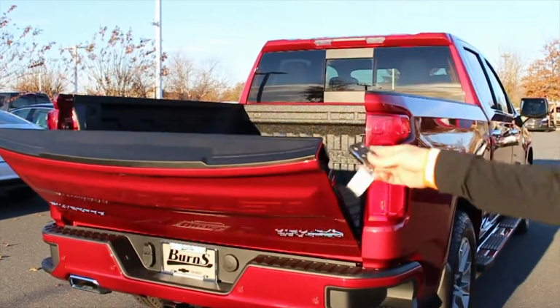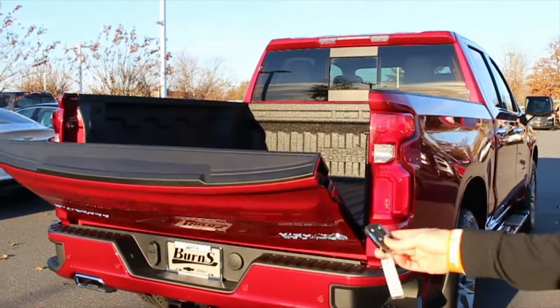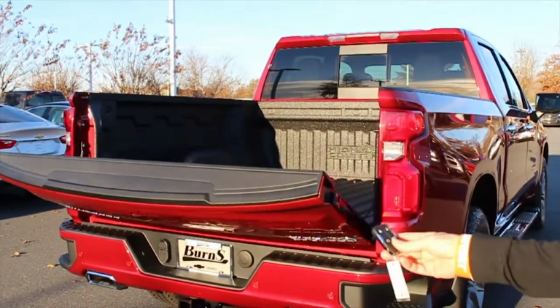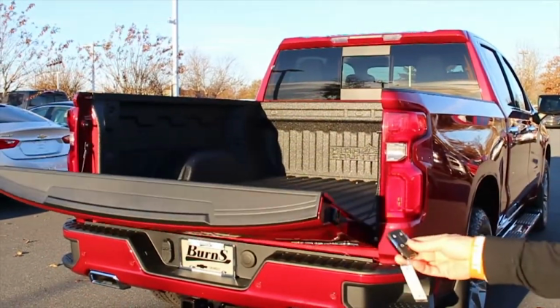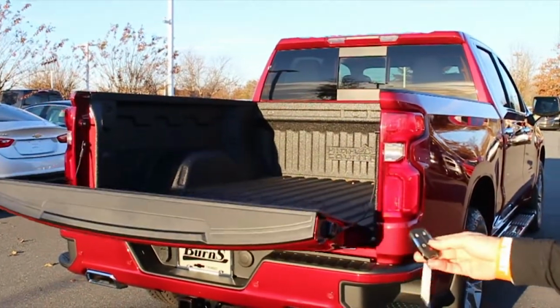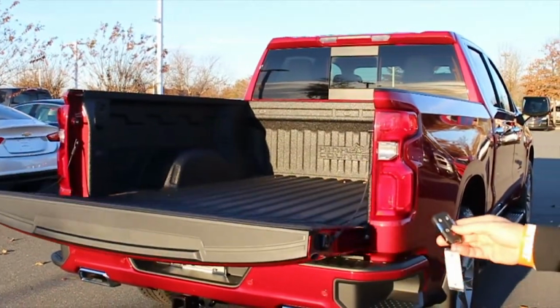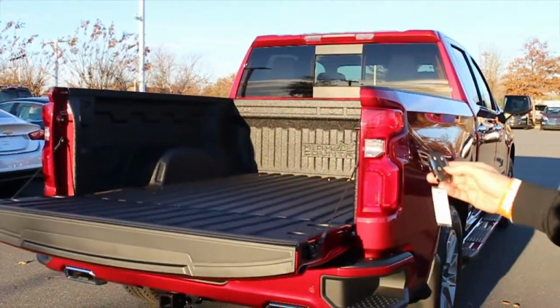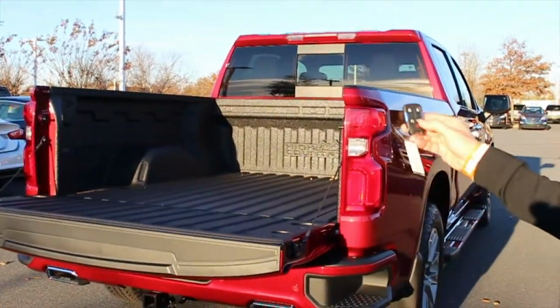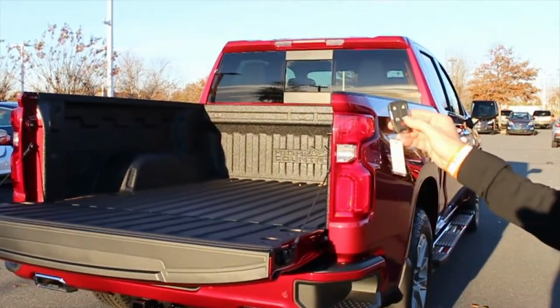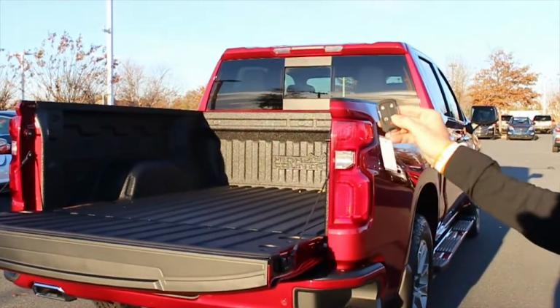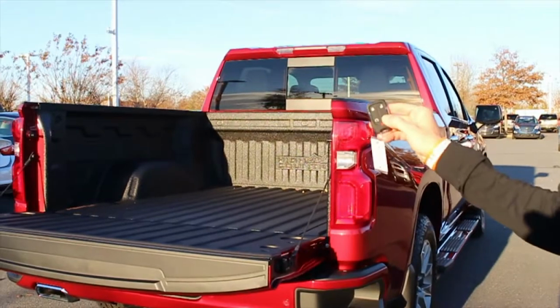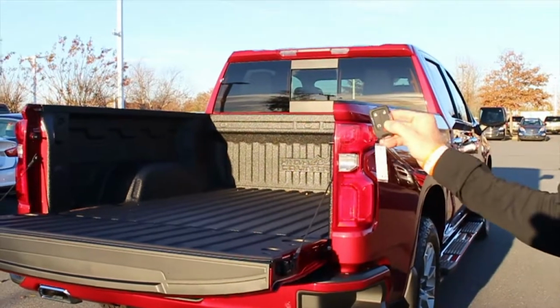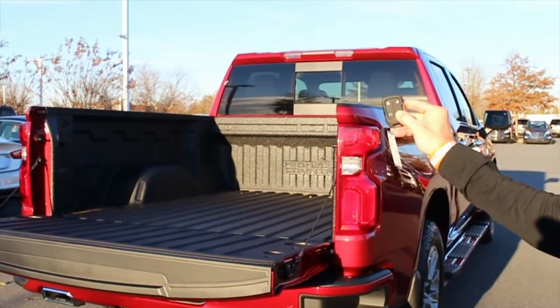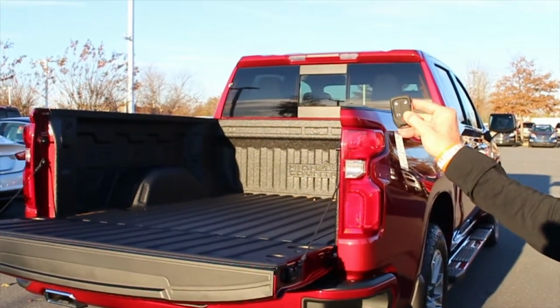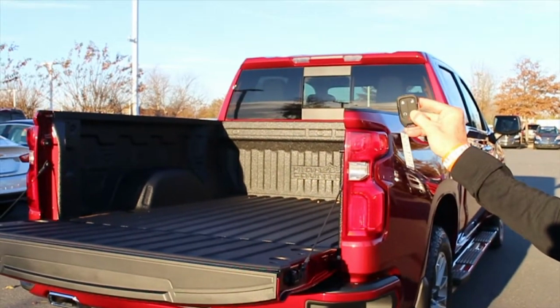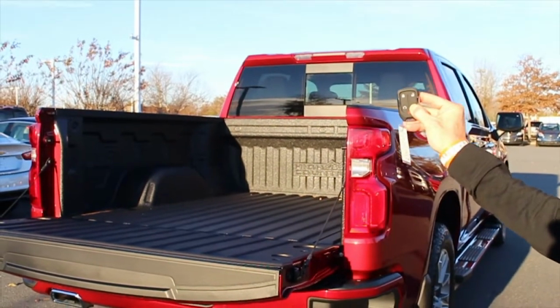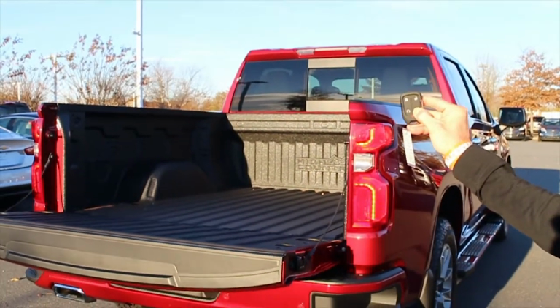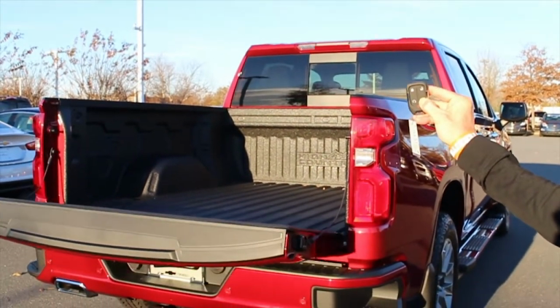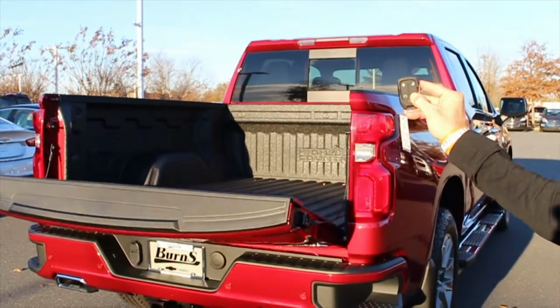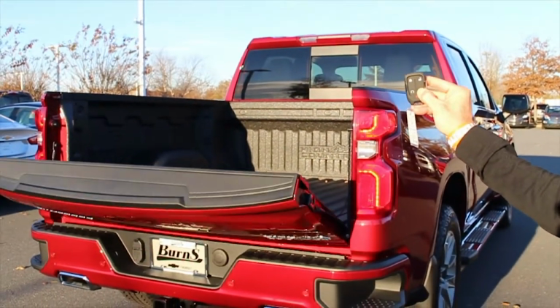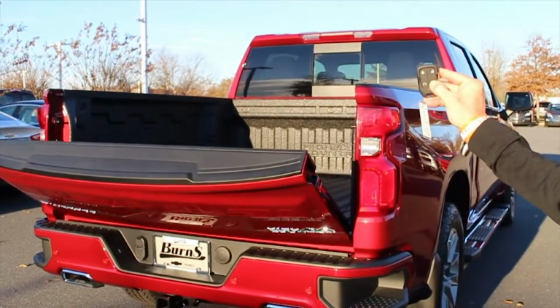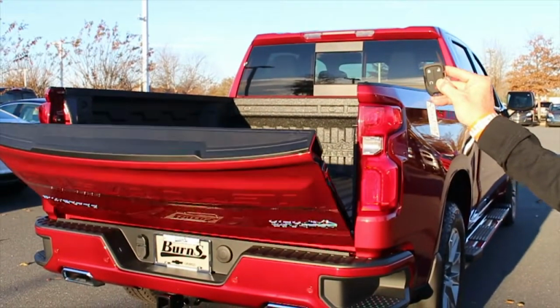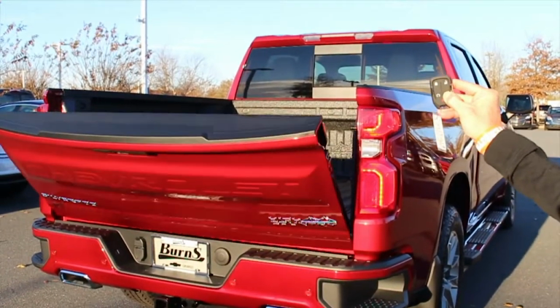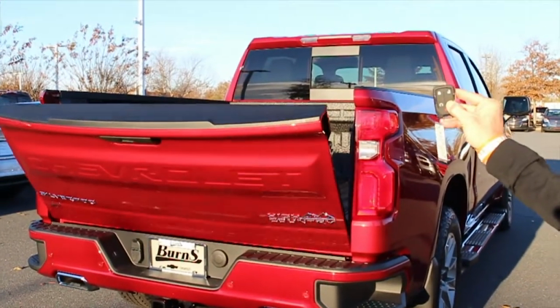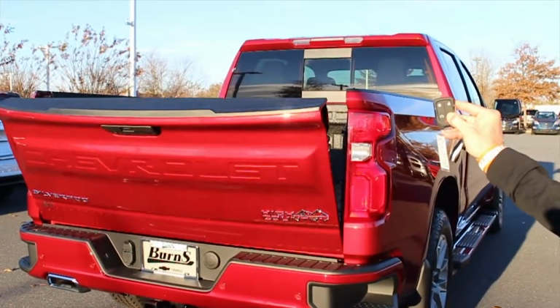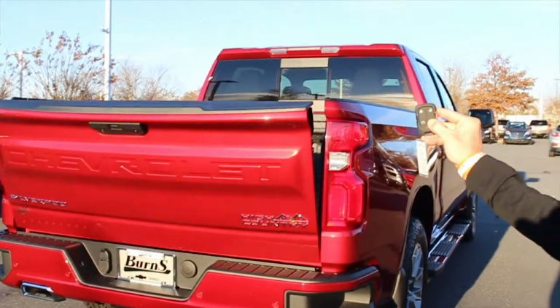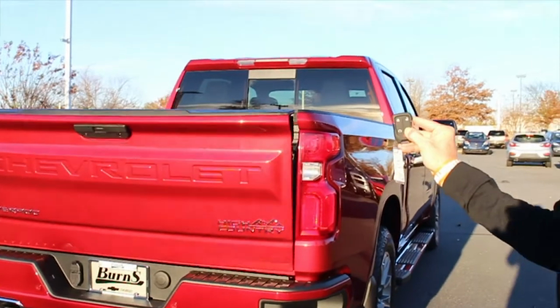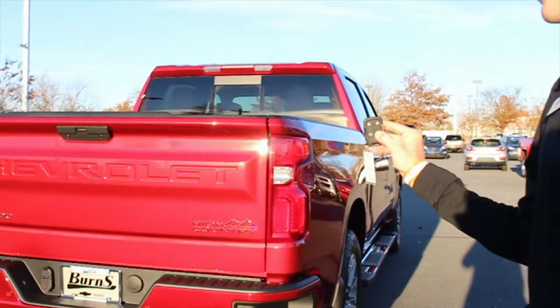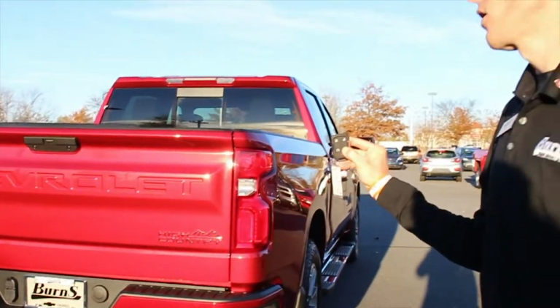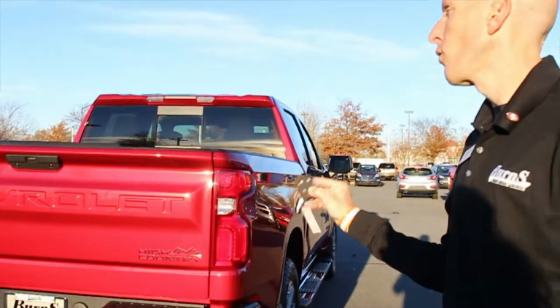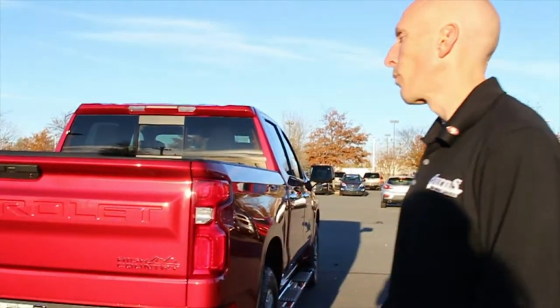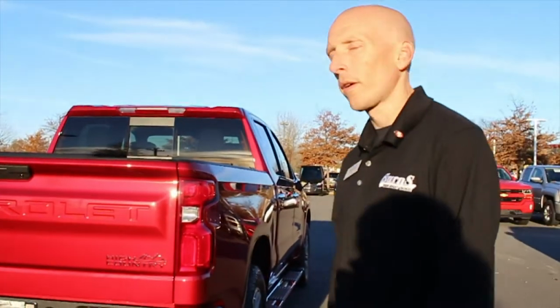However, if you just lock it twice and hold it all the way down until it firmly locks into place, your power tailgate will work perfectly.